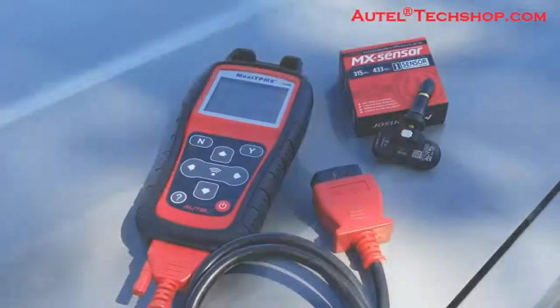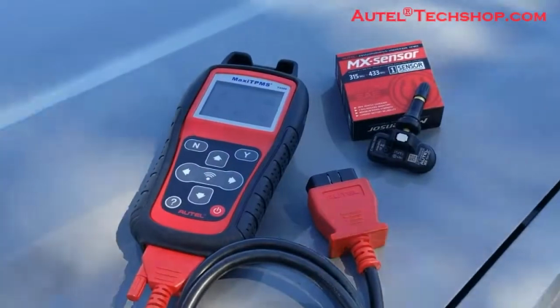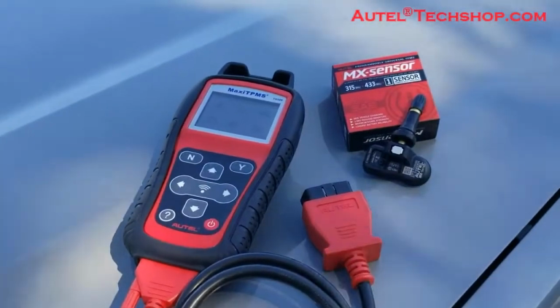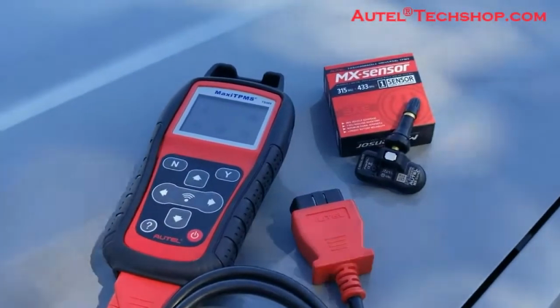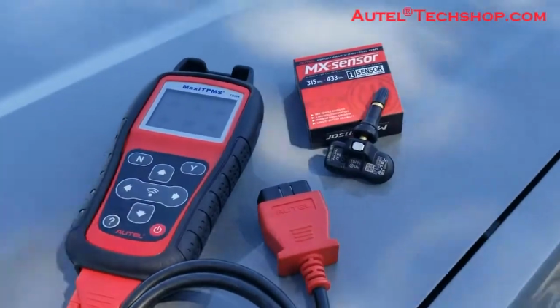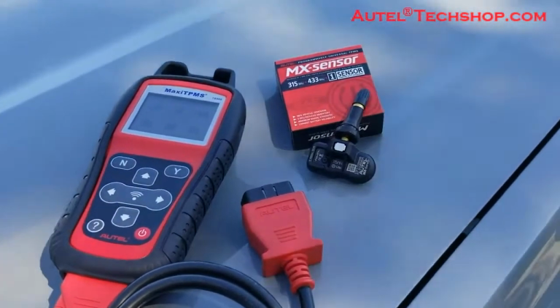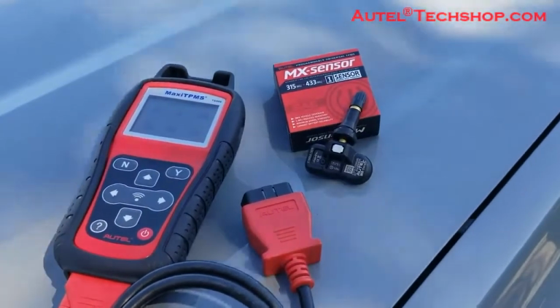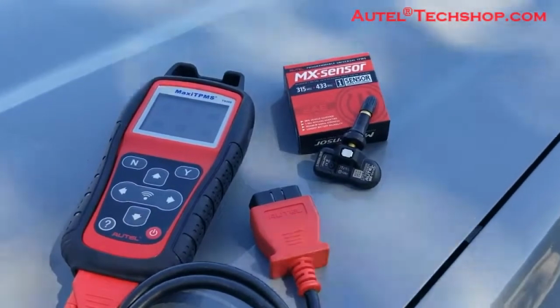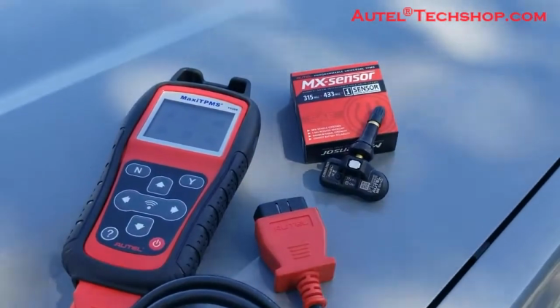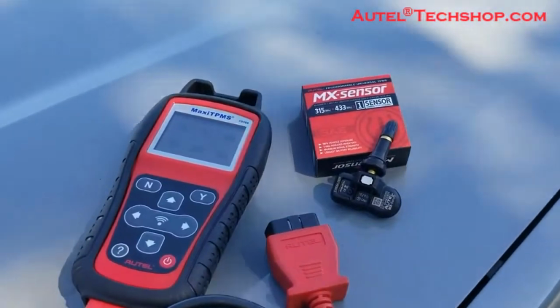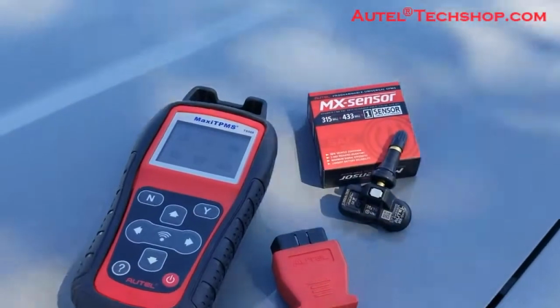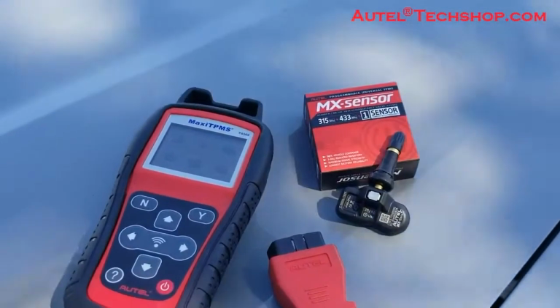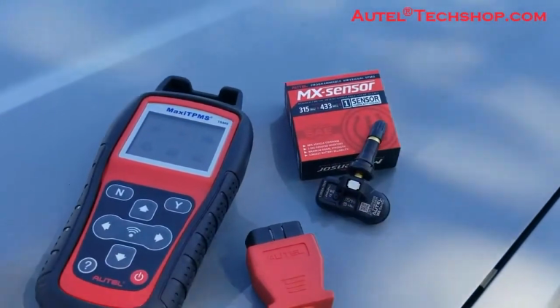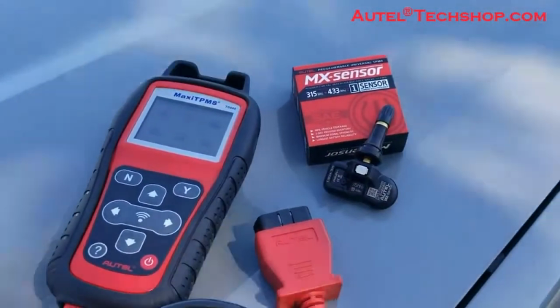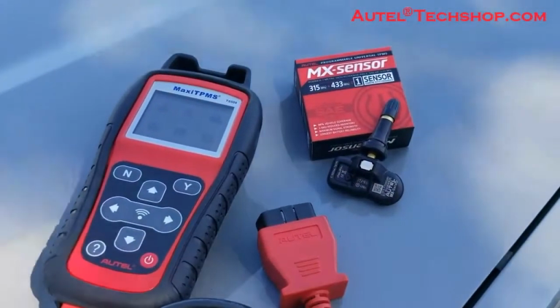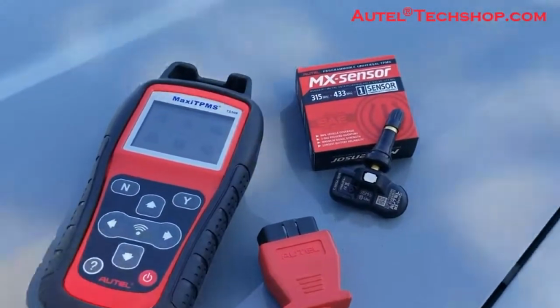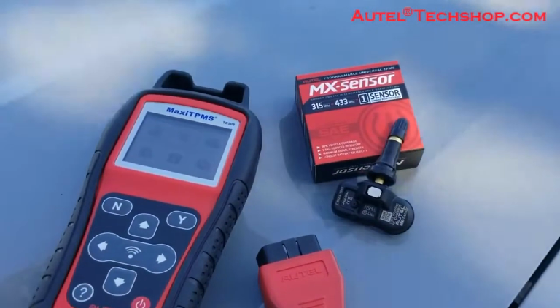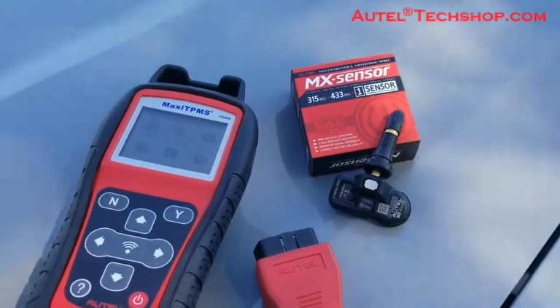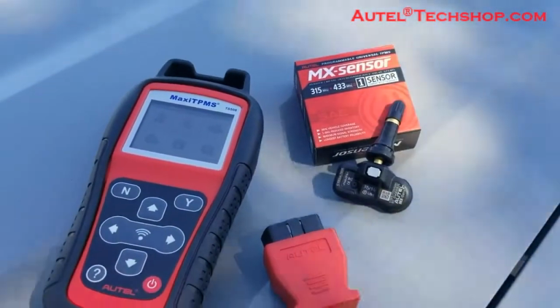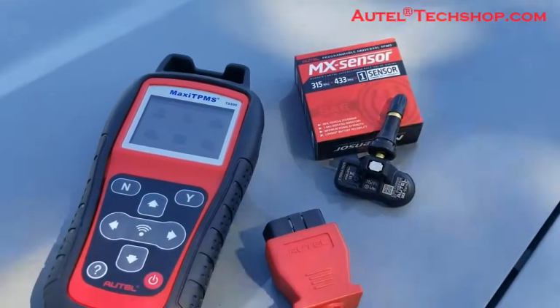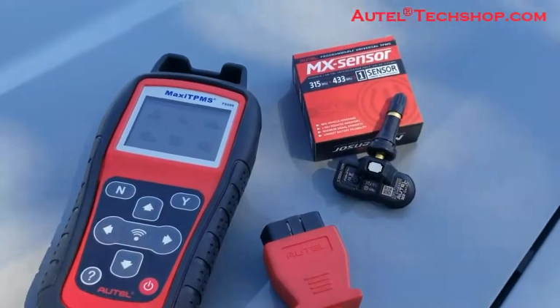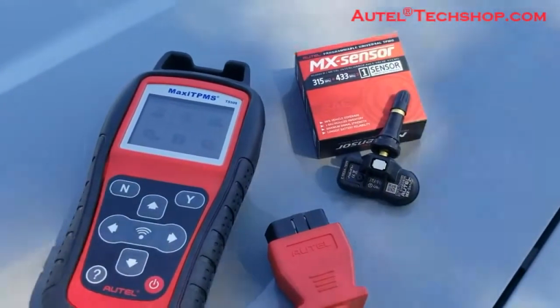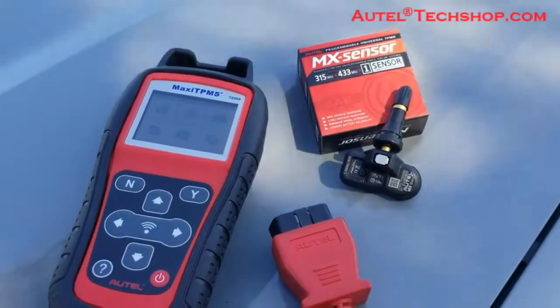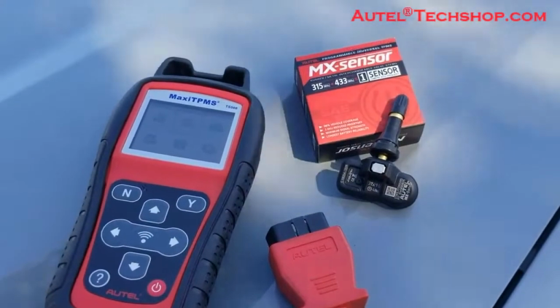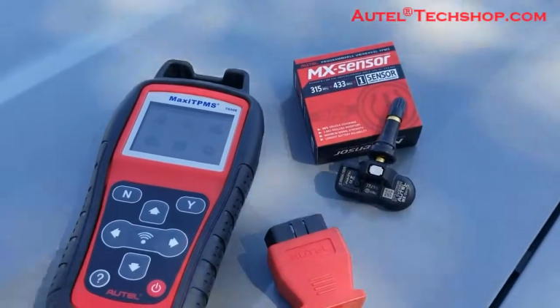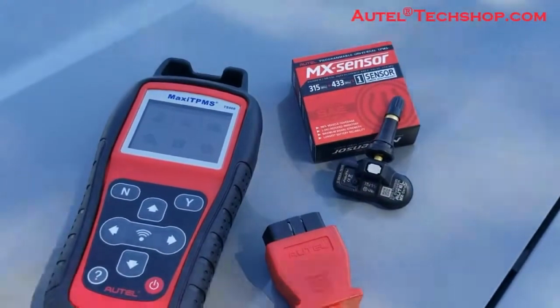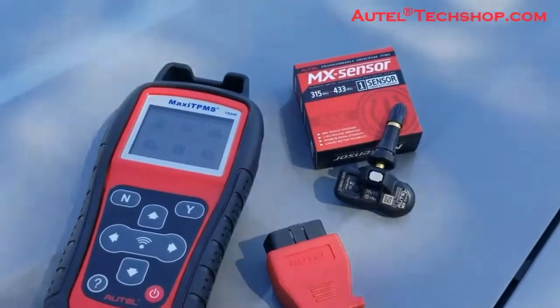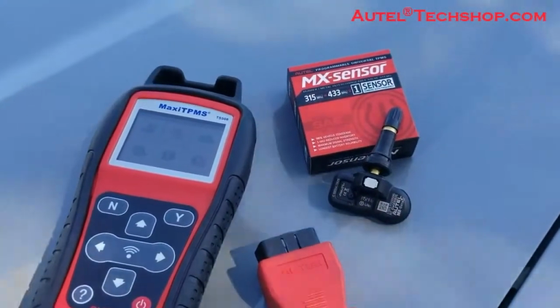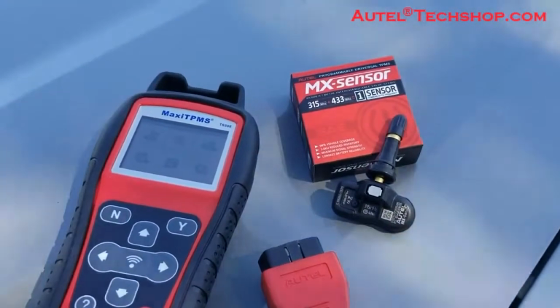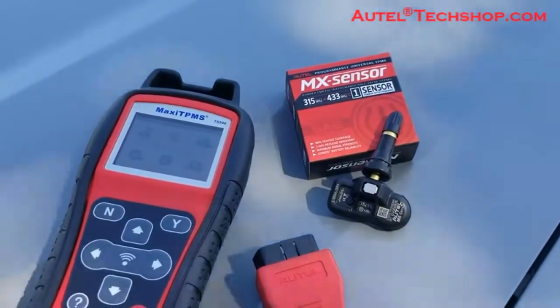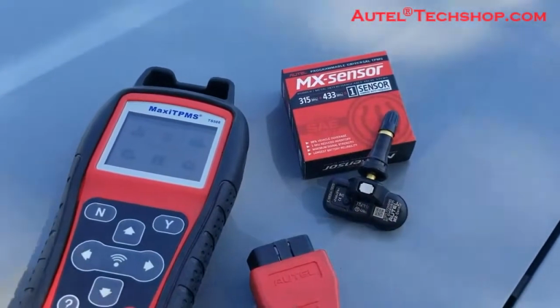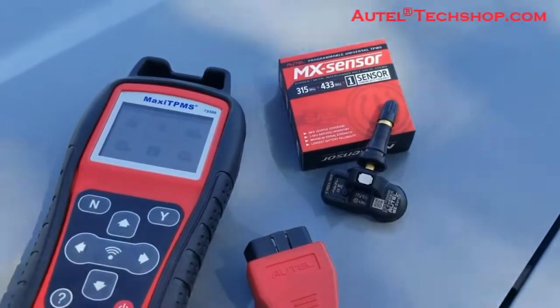Hey guys, this is Ed with Oddcell. I'm going to go over some quick reference to programming our TPMS sensors with our tool. We have the MX1 sensor which programs both 433 and 315 megahertz.